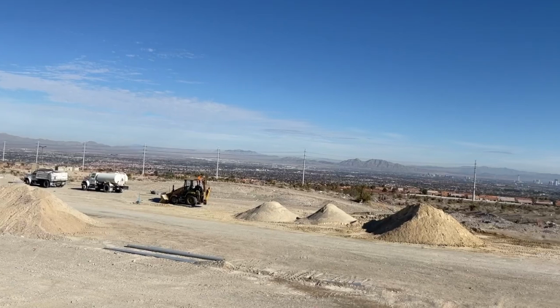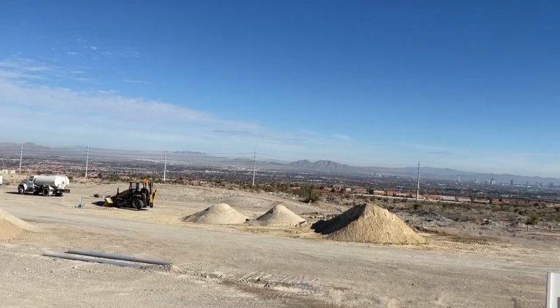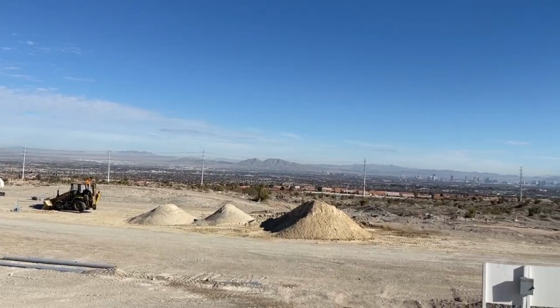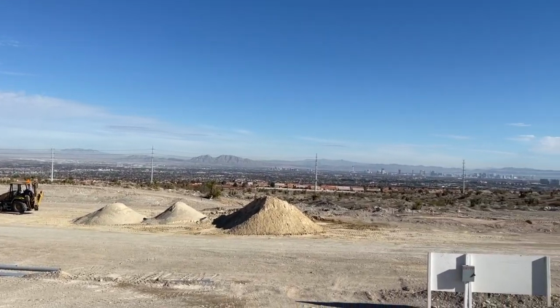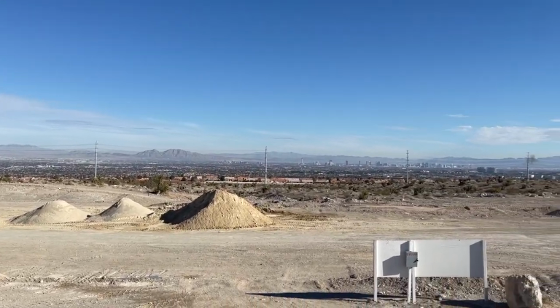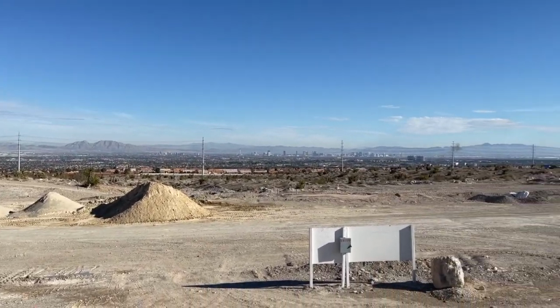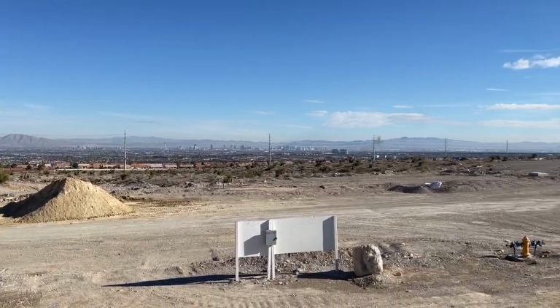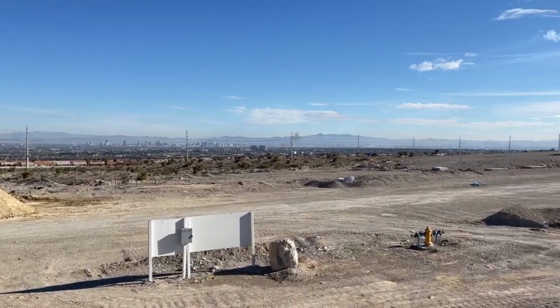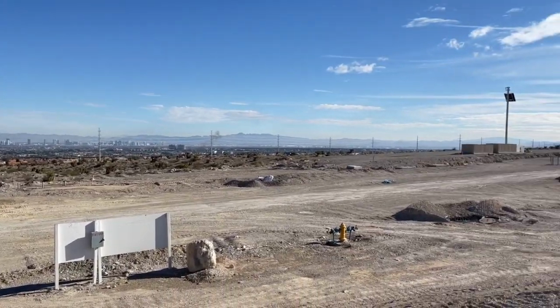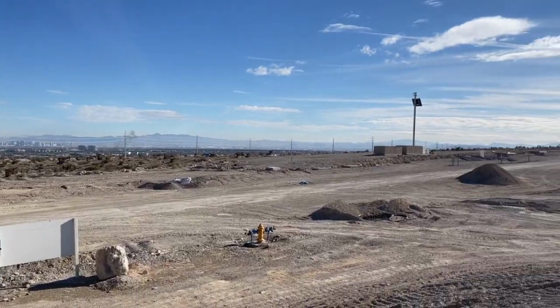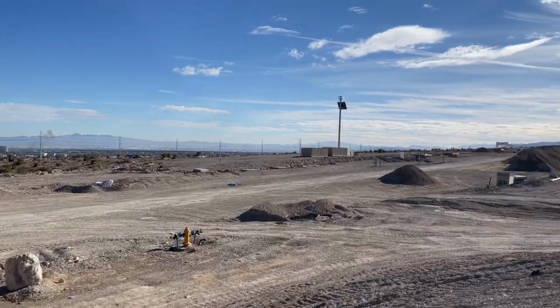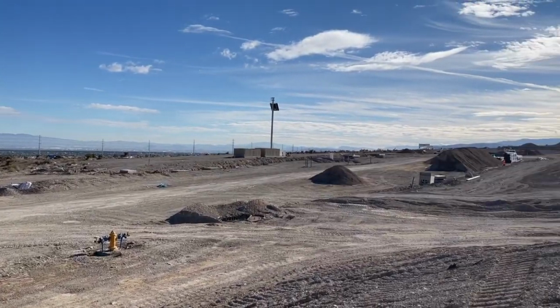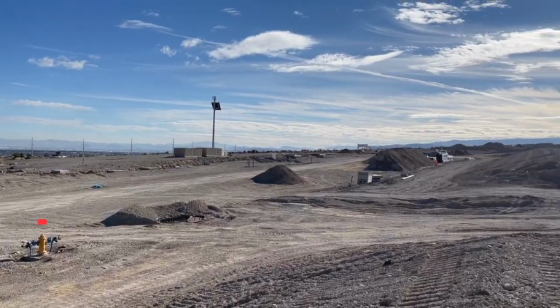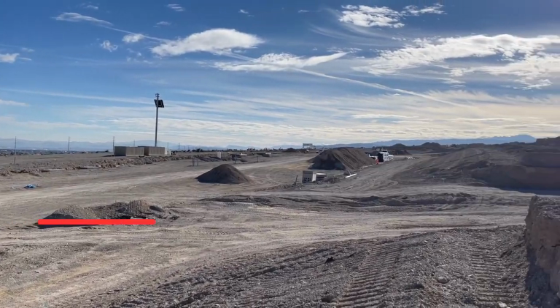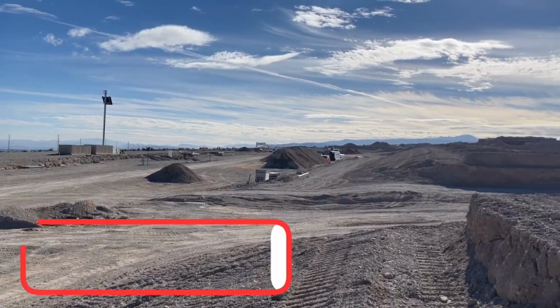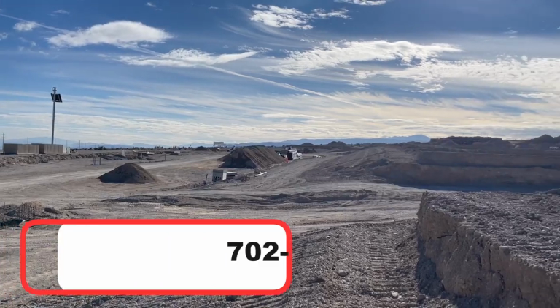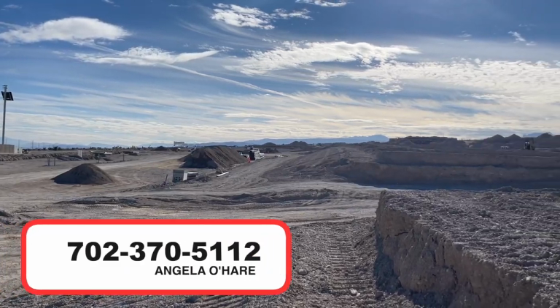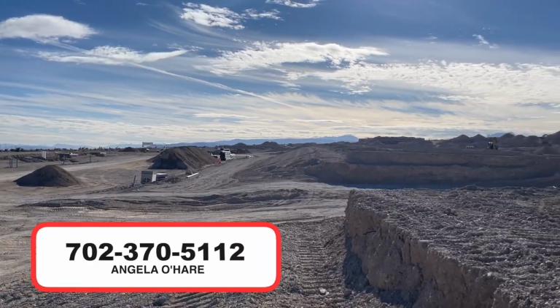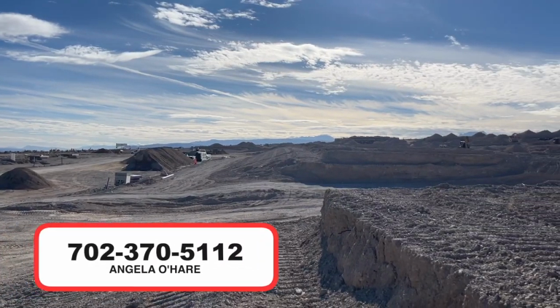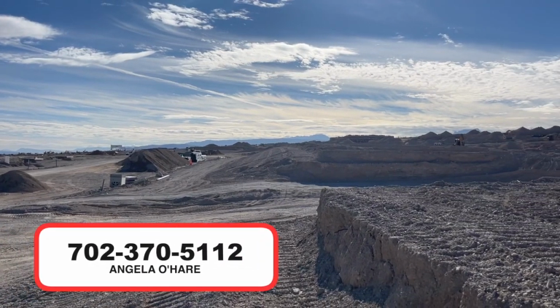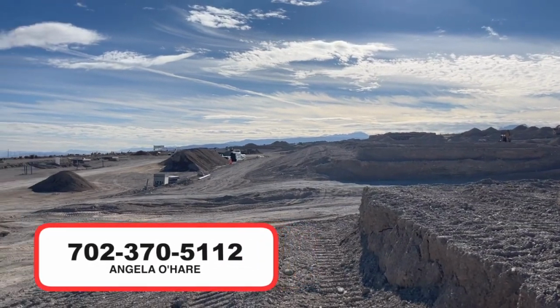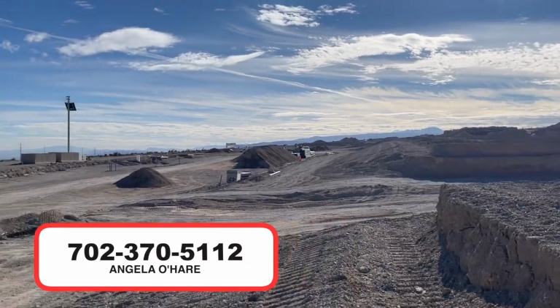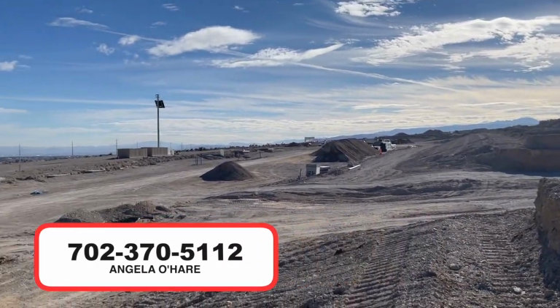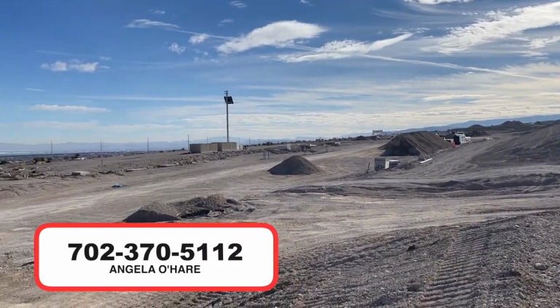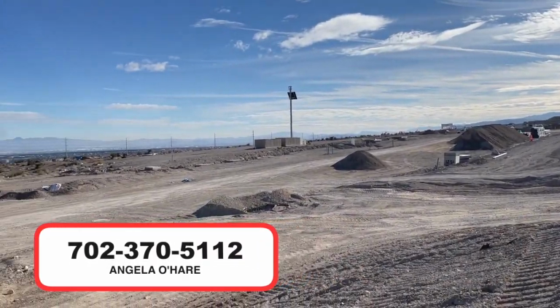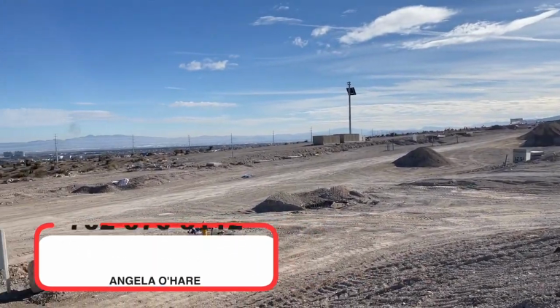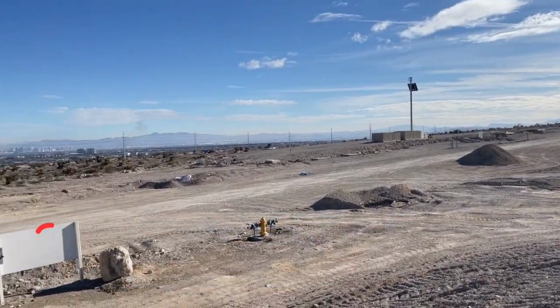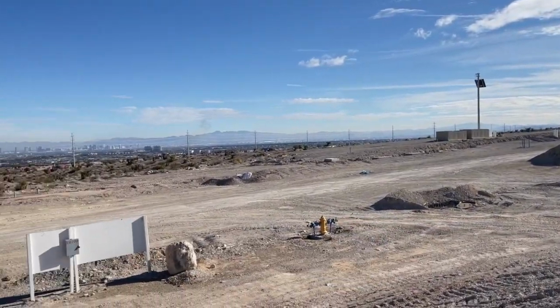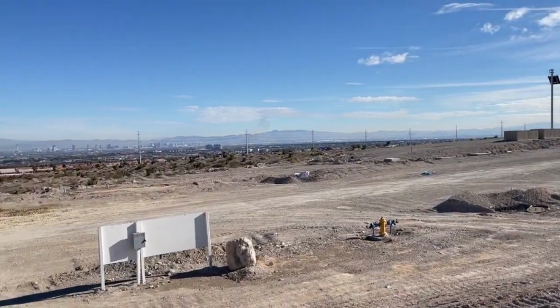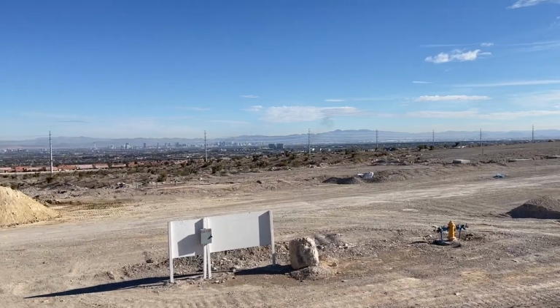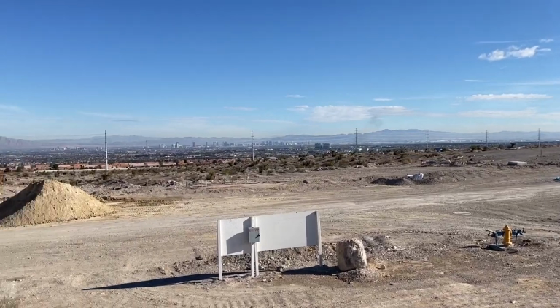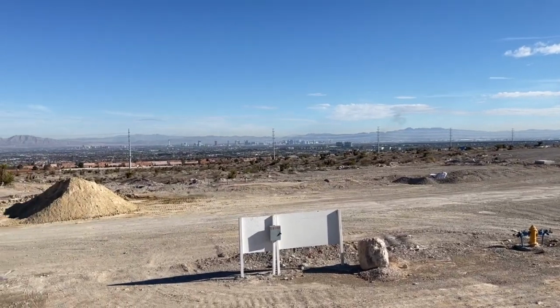Just make sure you like and subscribe. Call me at 702-370-5112. Can you see the strip?